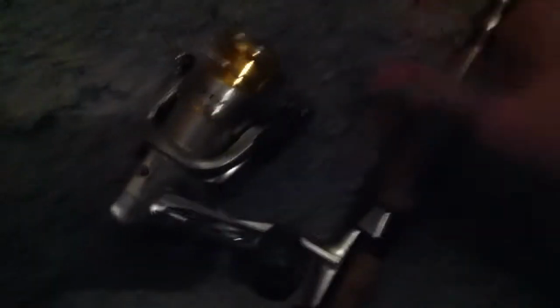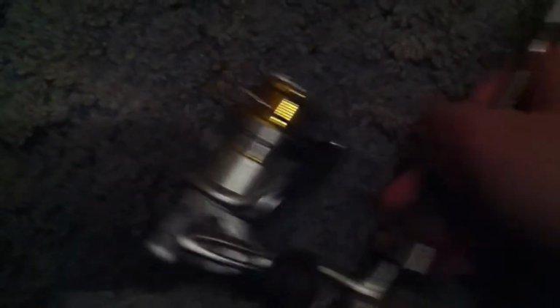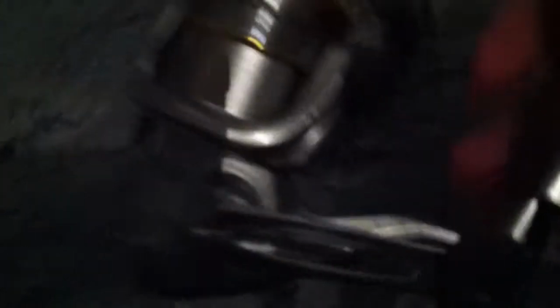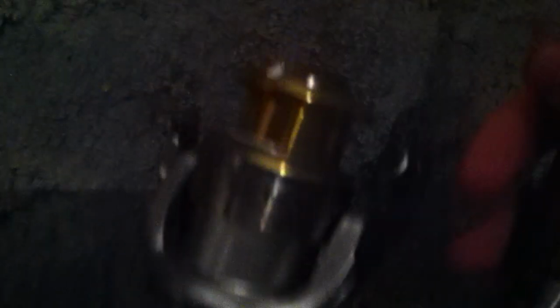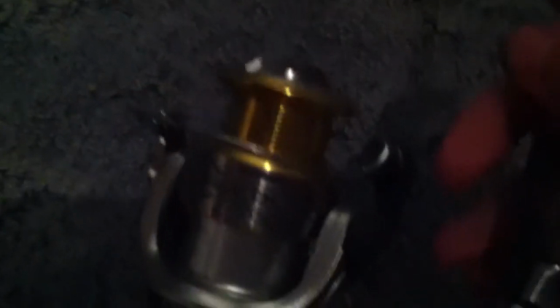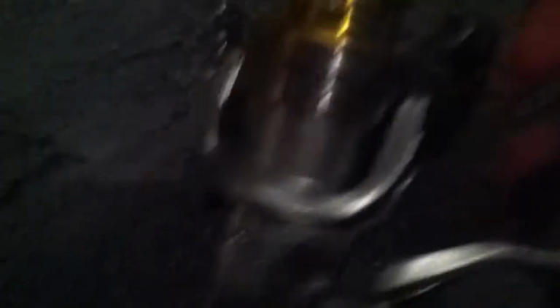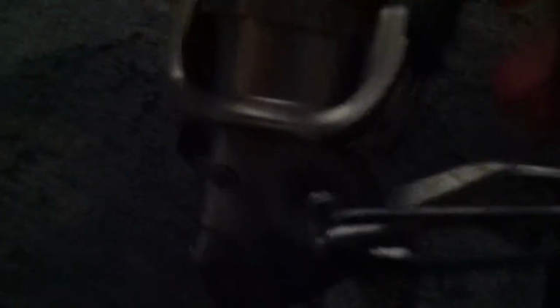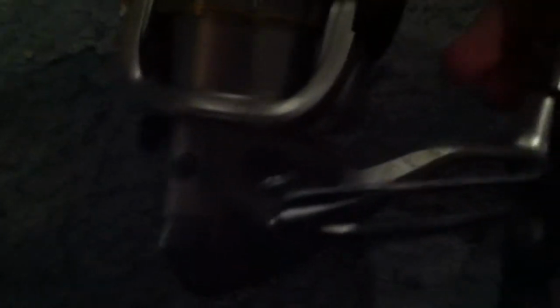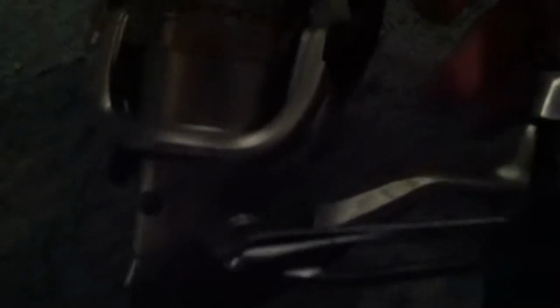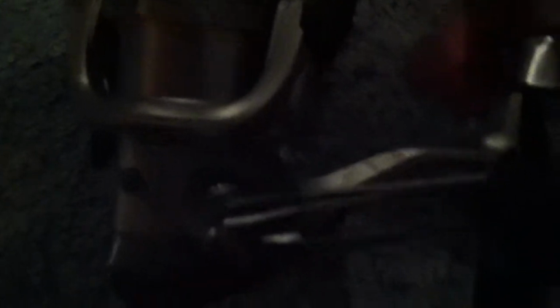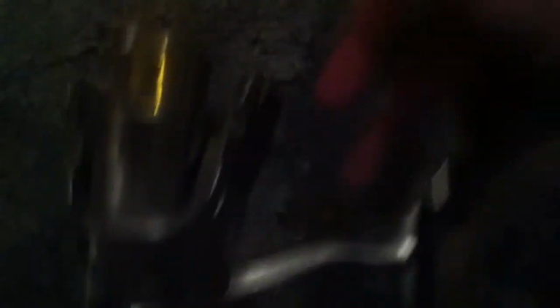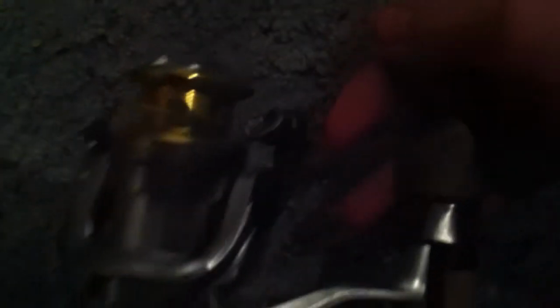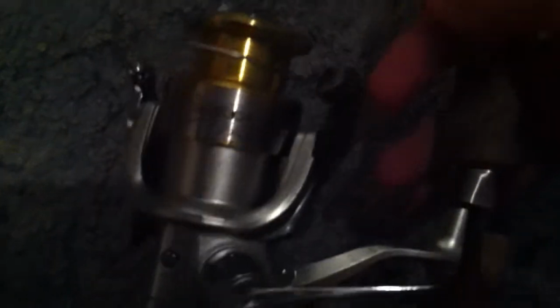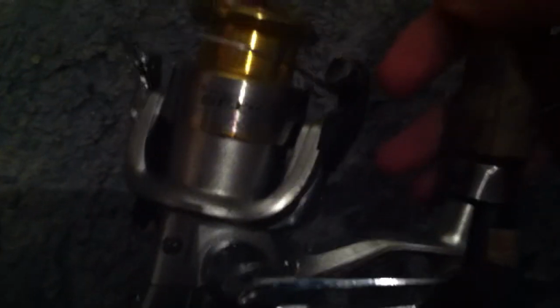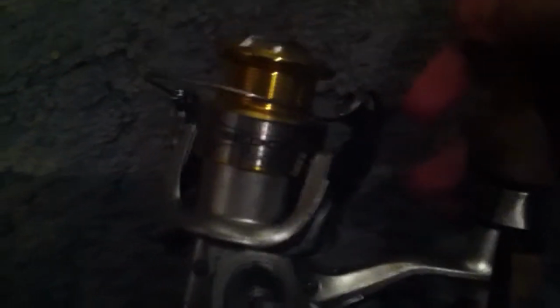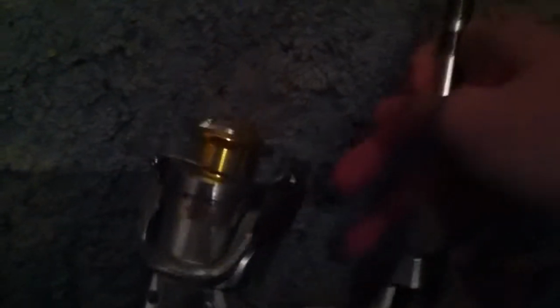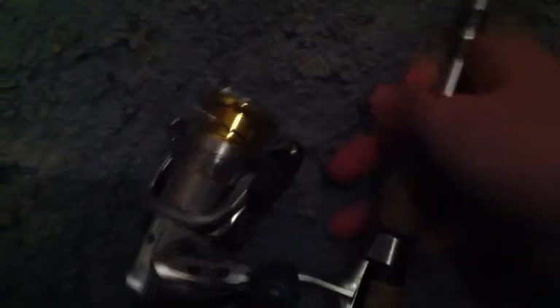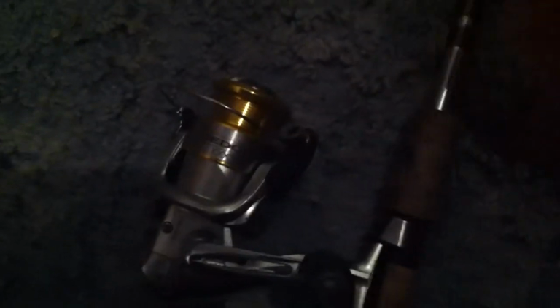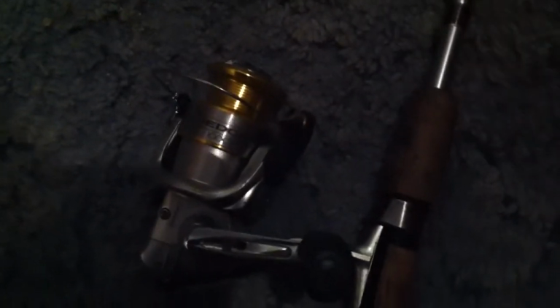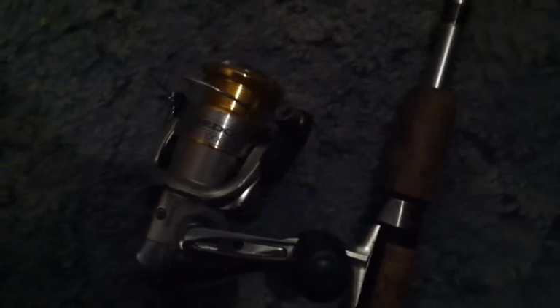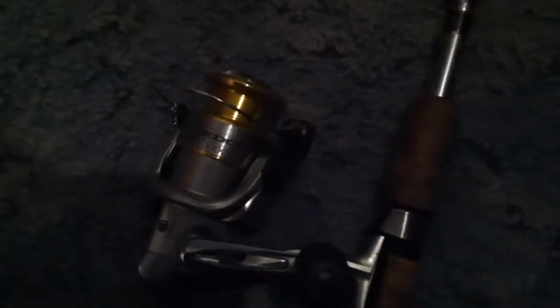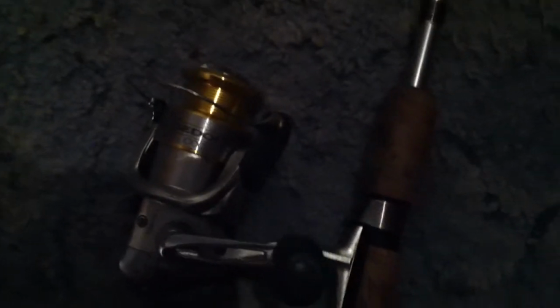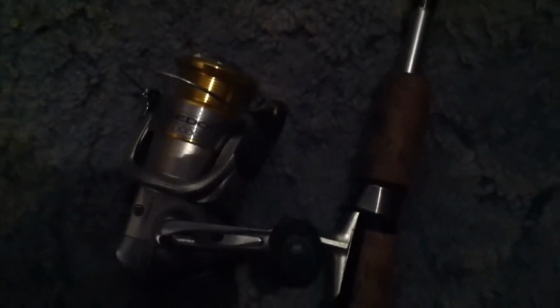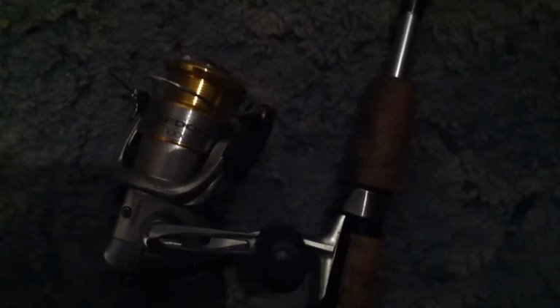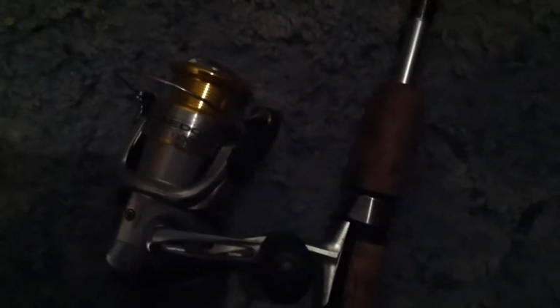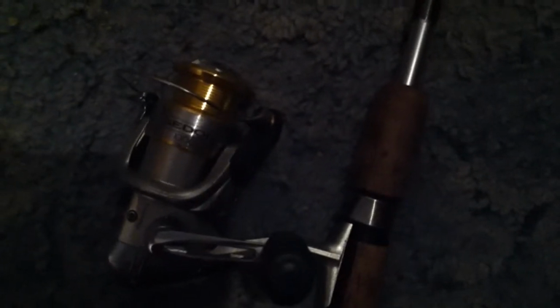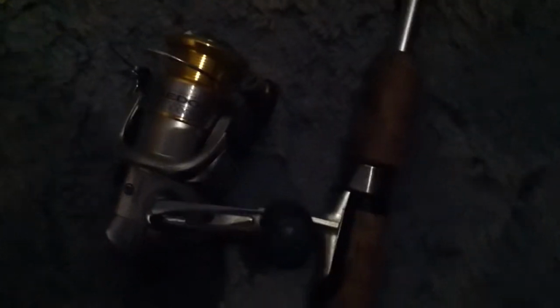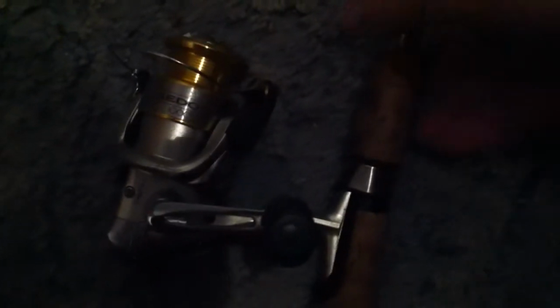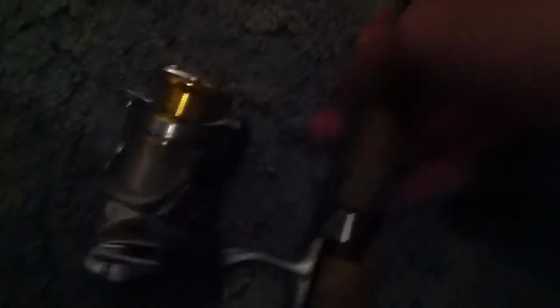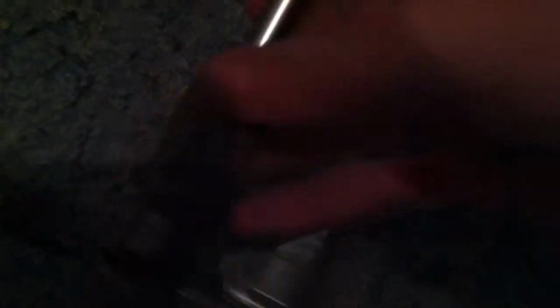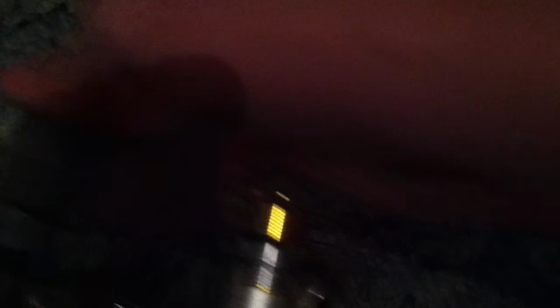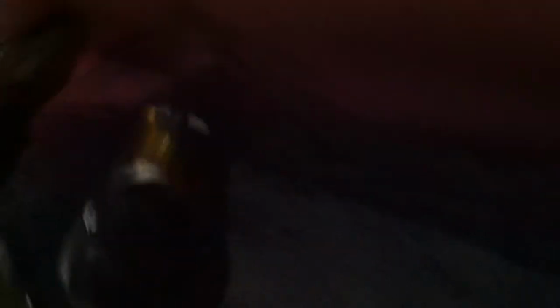This is called a Sedona 1000, and it's actually one of my favorite spinning reels. It has no line on it right now because I like to change out my lines every now and then — just yesterday I took it off, so I've got to put some new line on it.